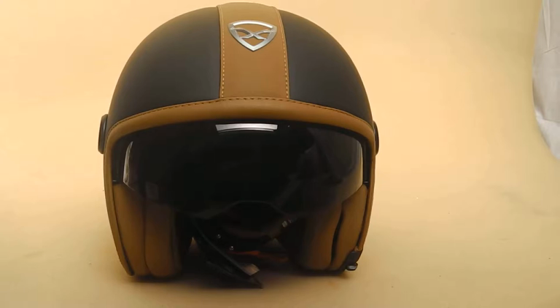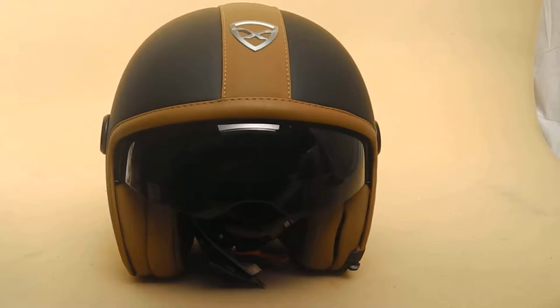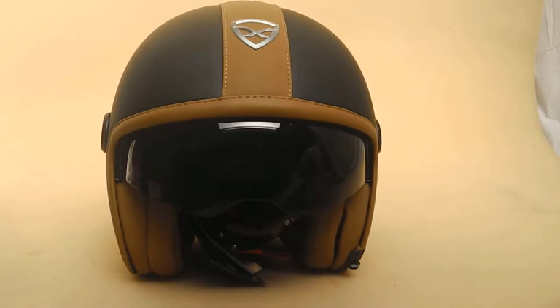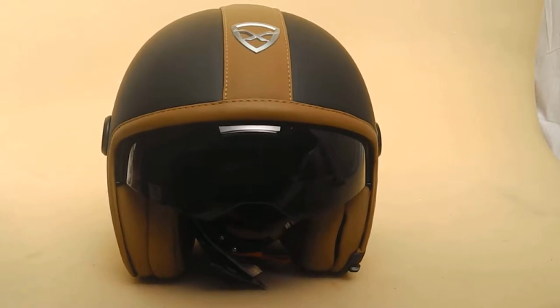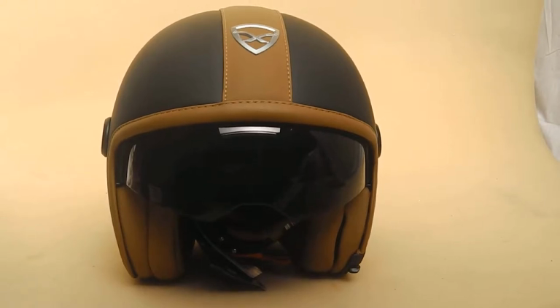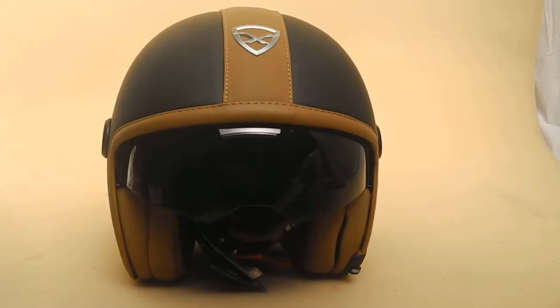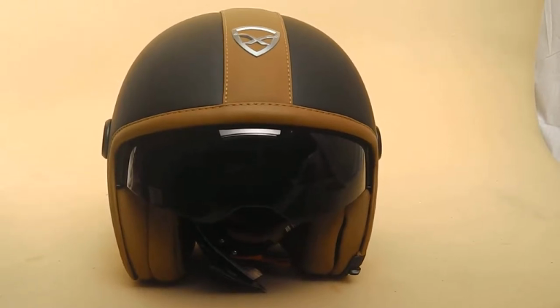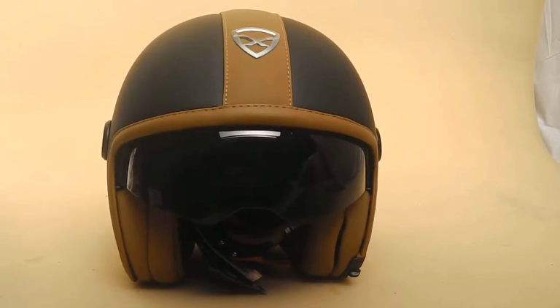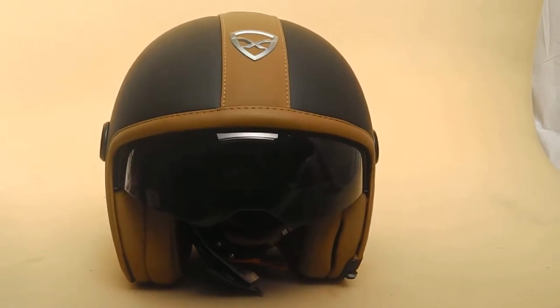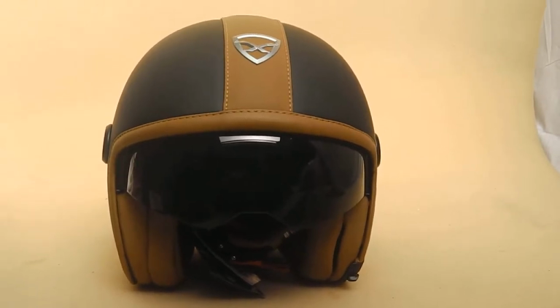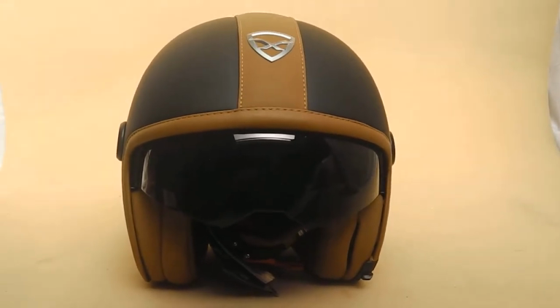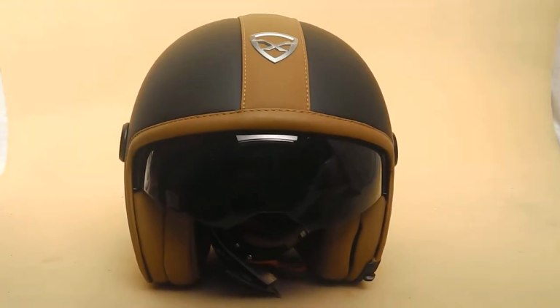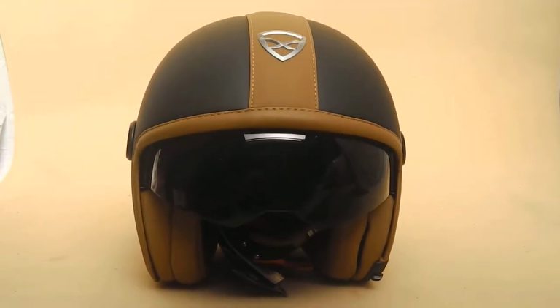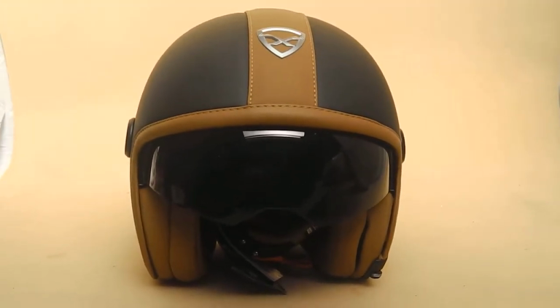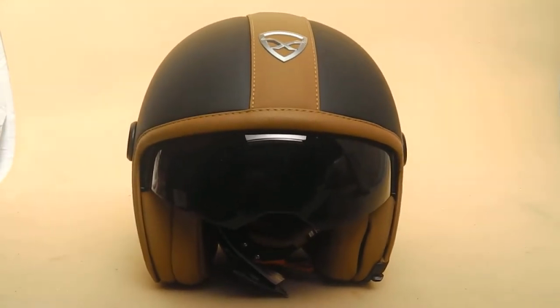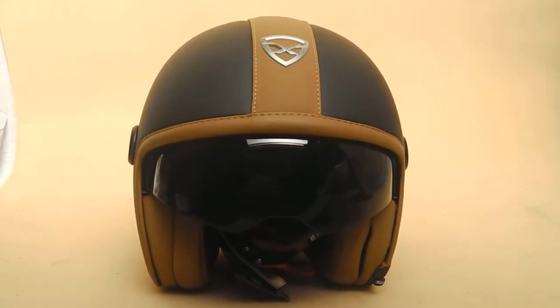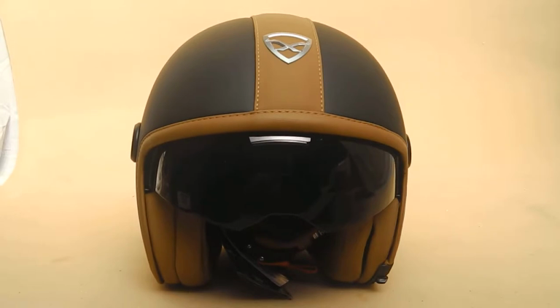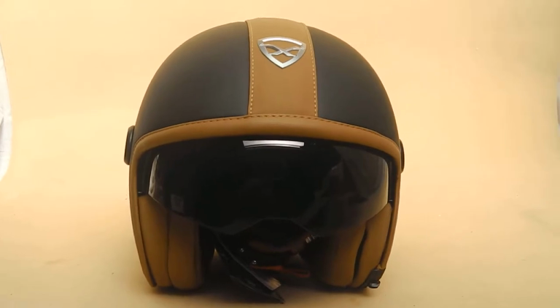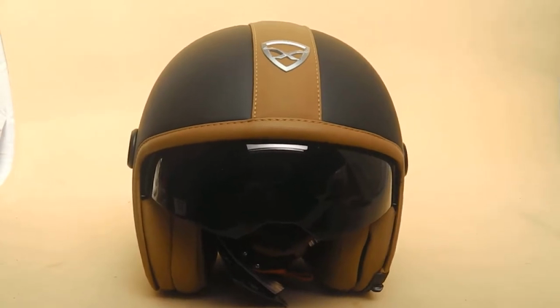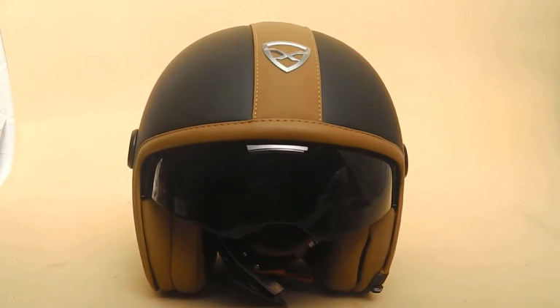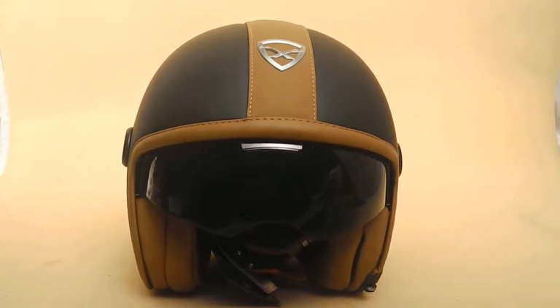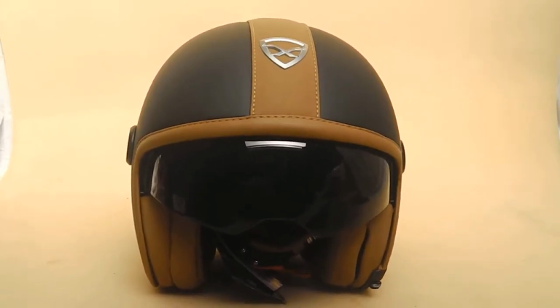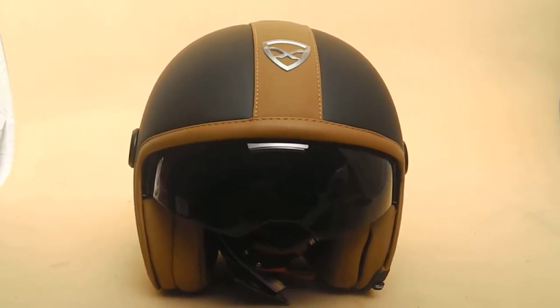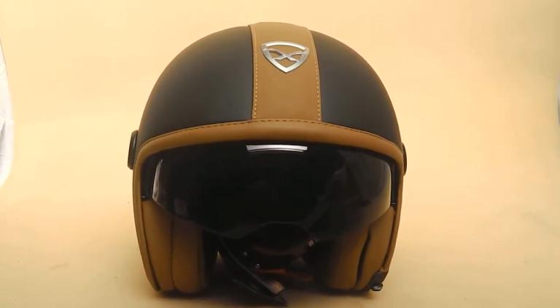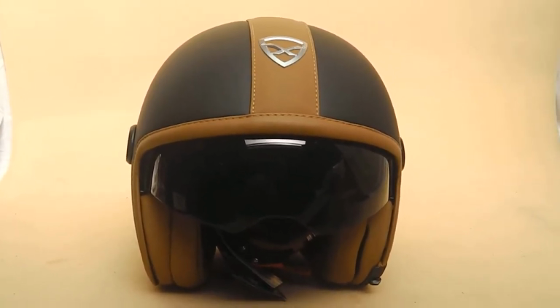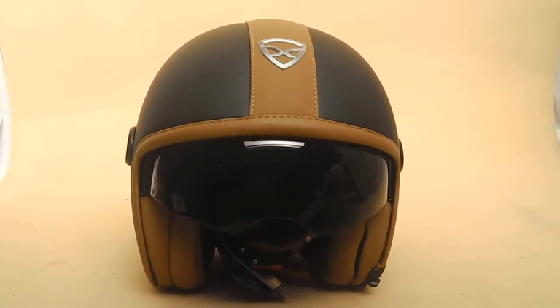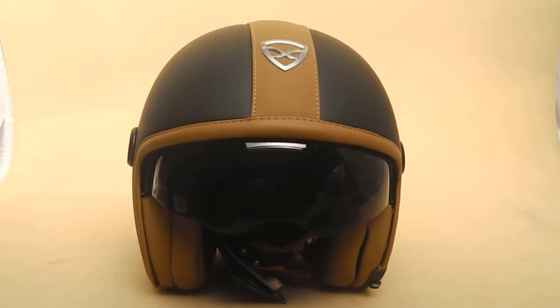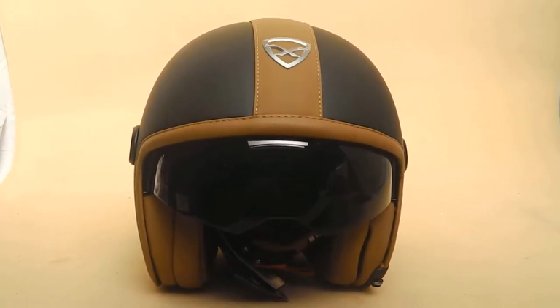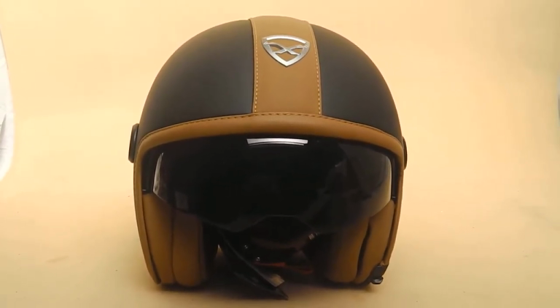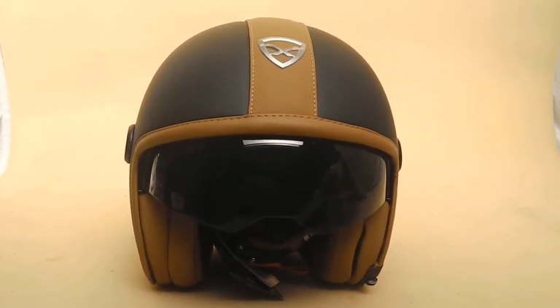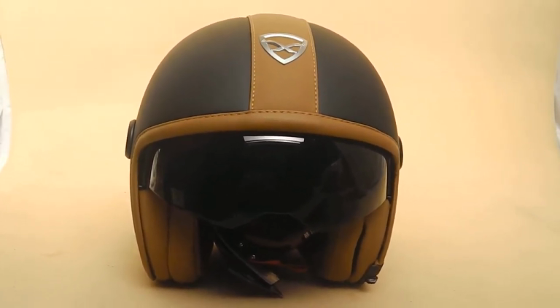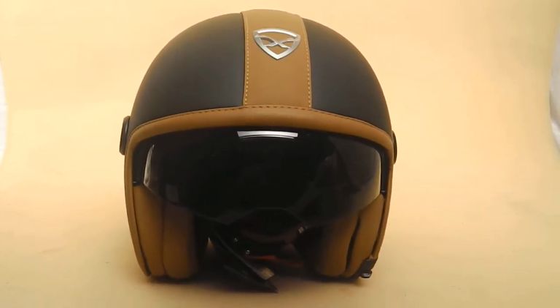Hi, this is Mike from NexminusHelmets.co.uk. Very, very cool helmet here — the X70 Core in Black Mat and Camel.